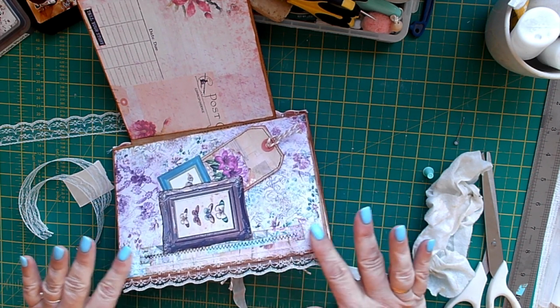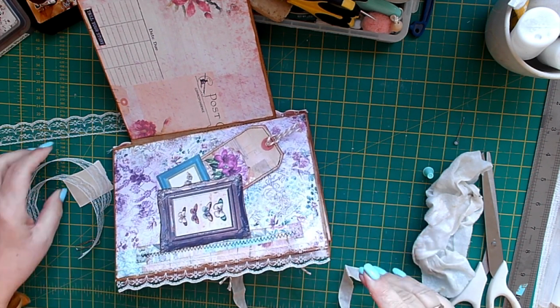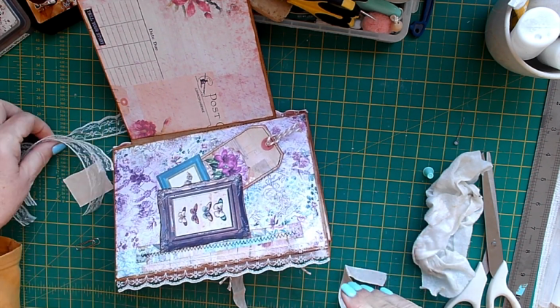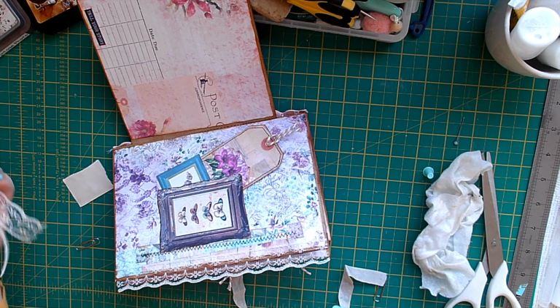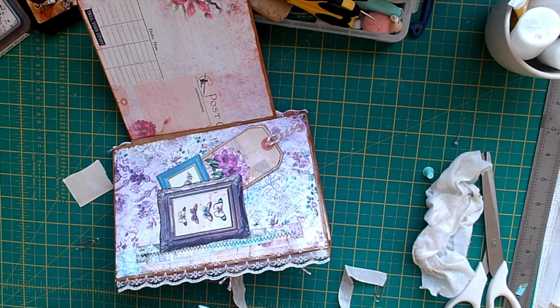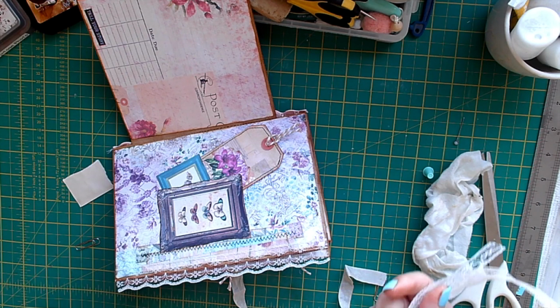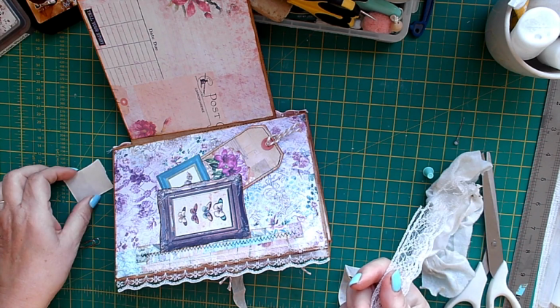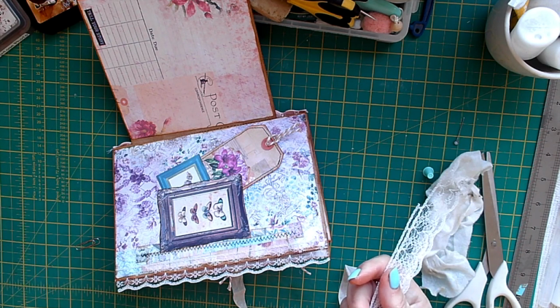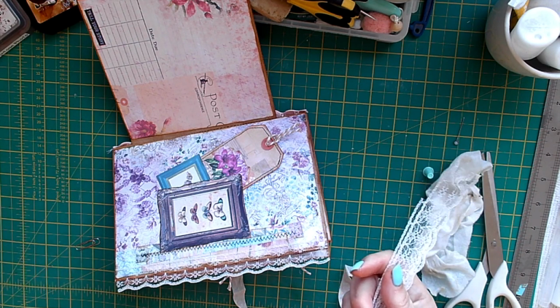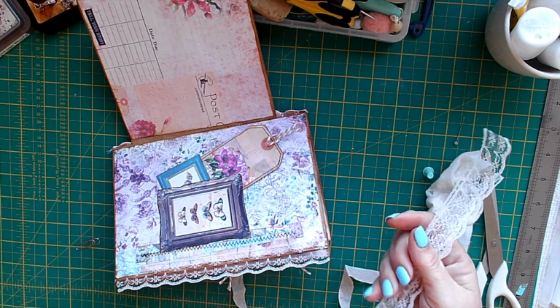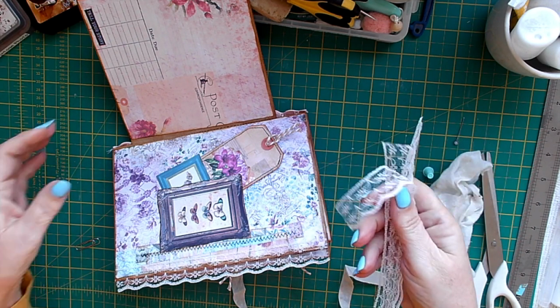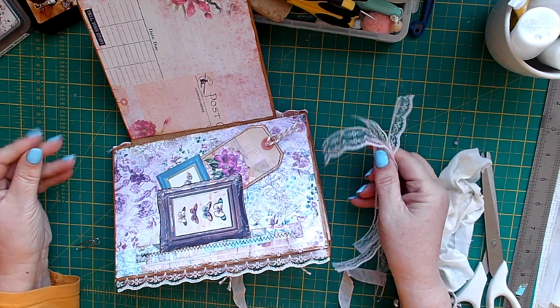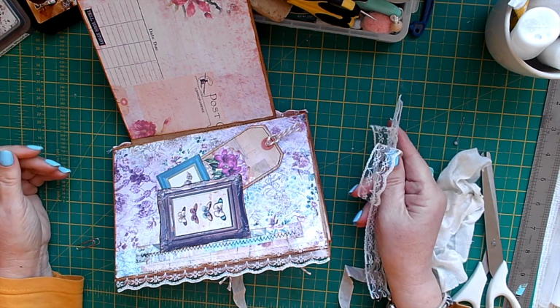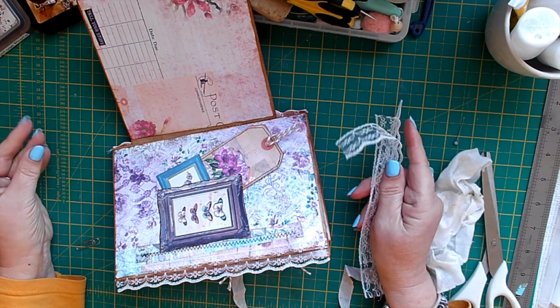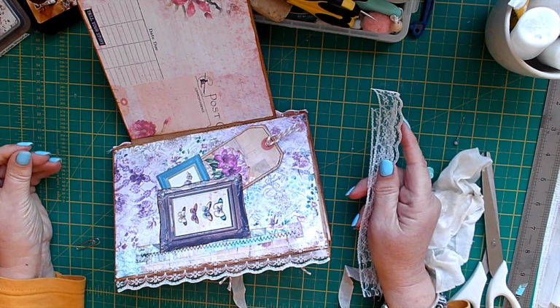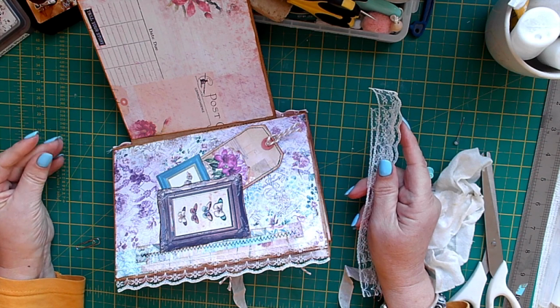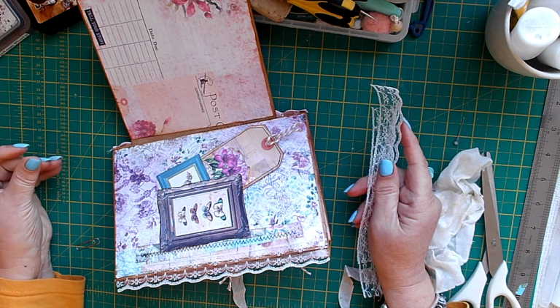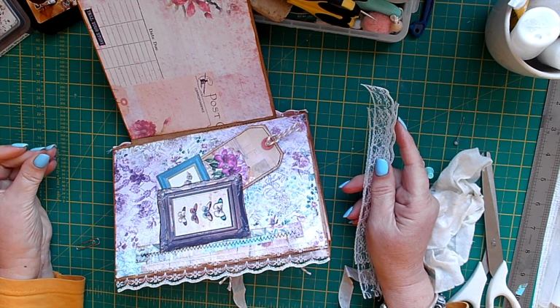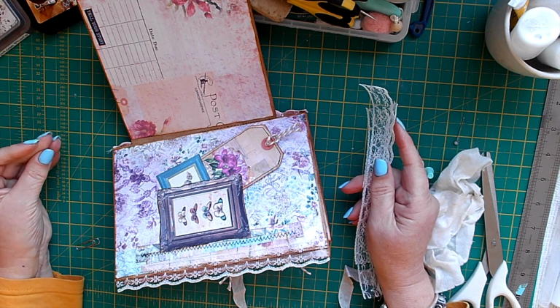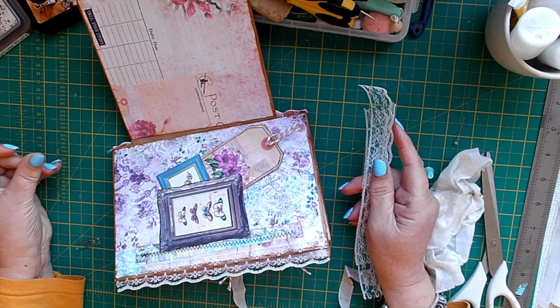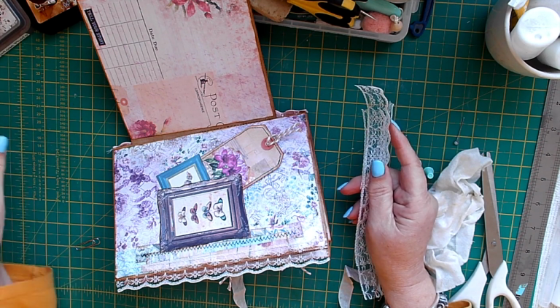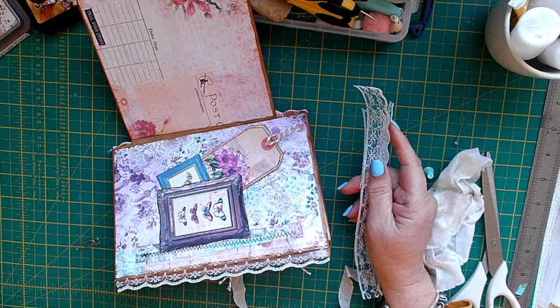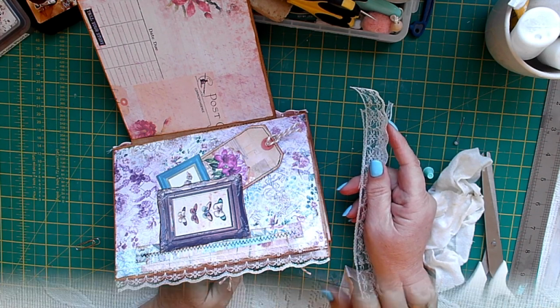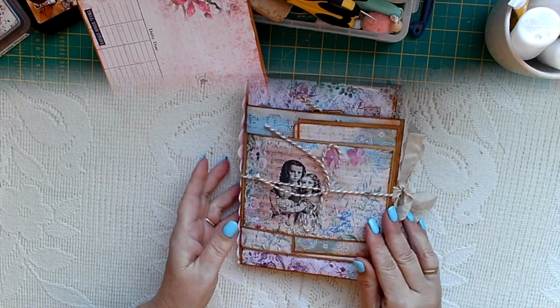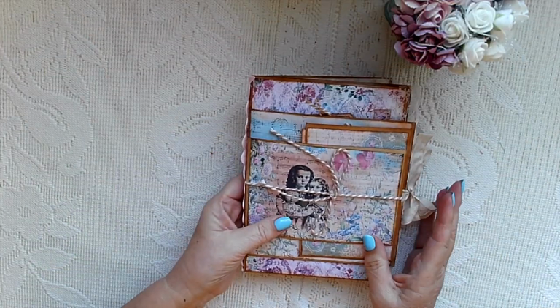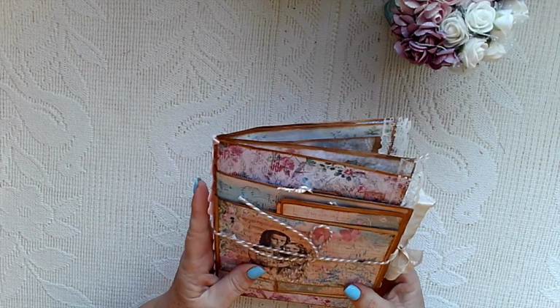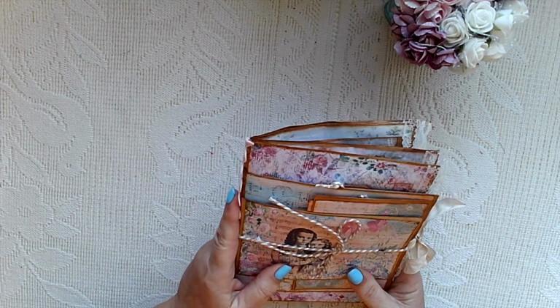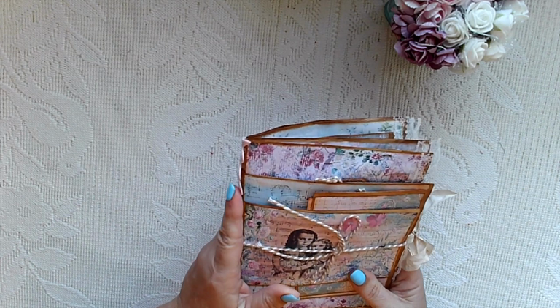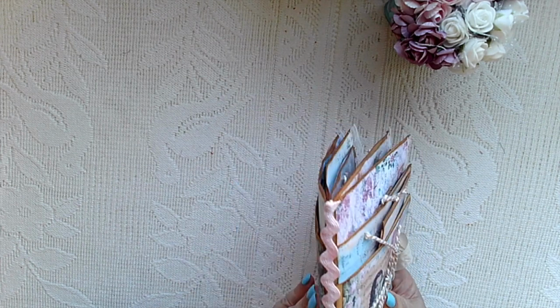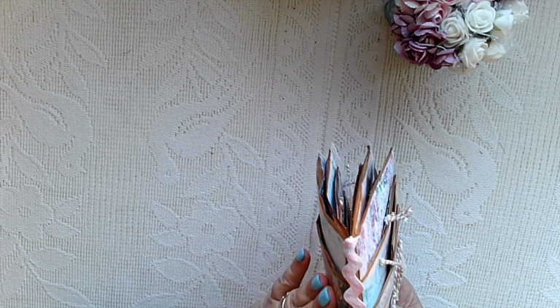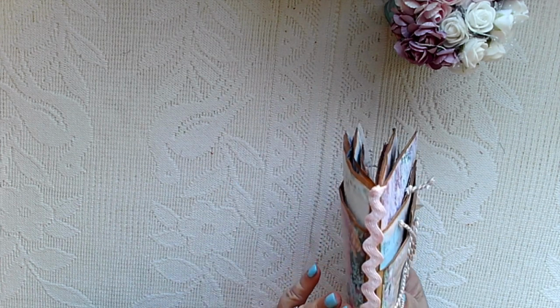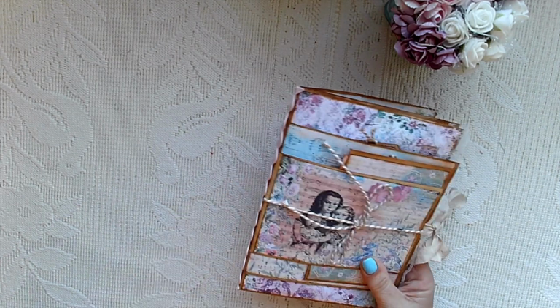I've got three more to do and then I'll be back shortly with a quick flip-through of everything I've done. Okay, I'm back with the flip-through — it's now finished!